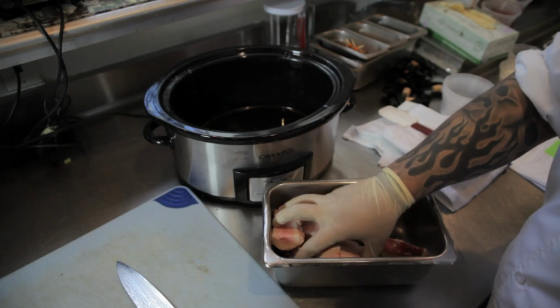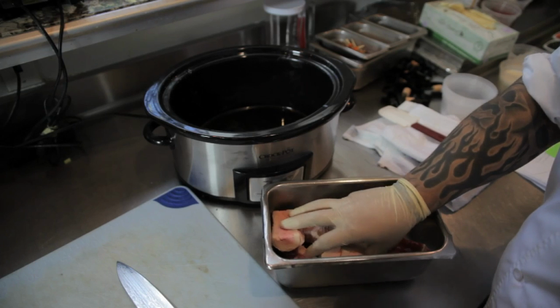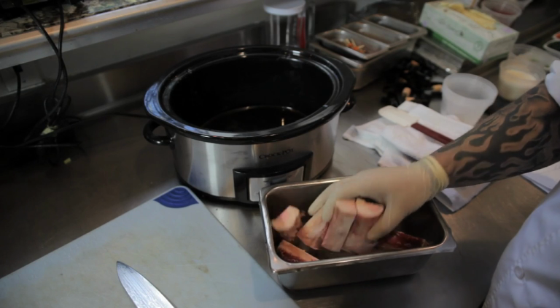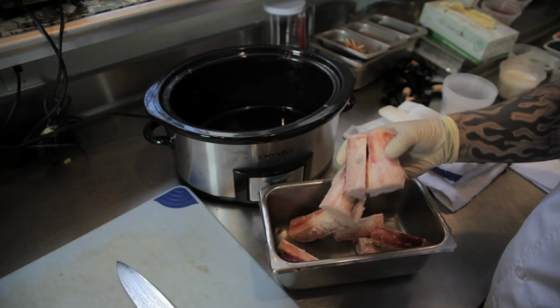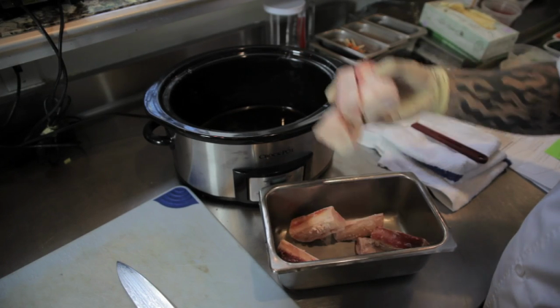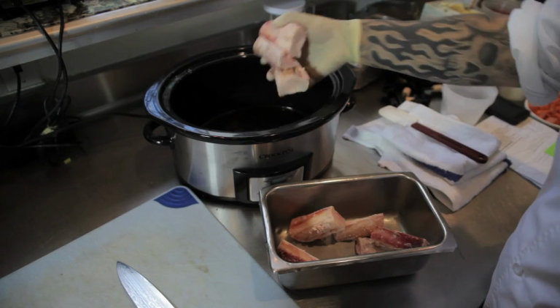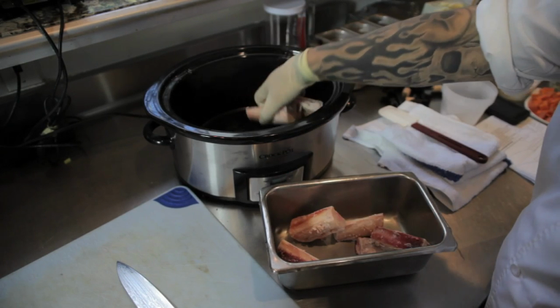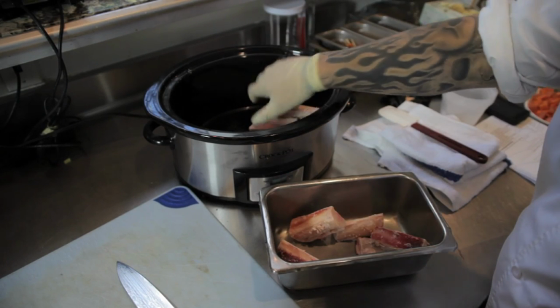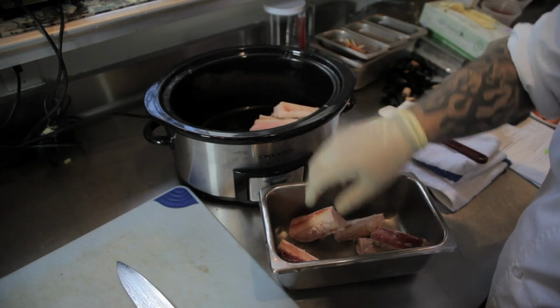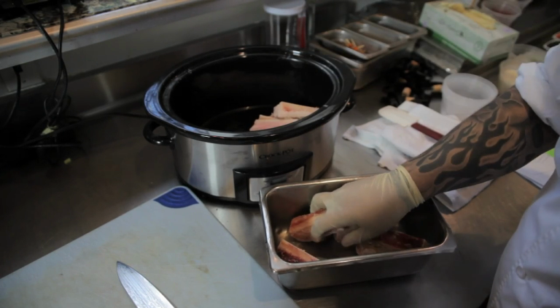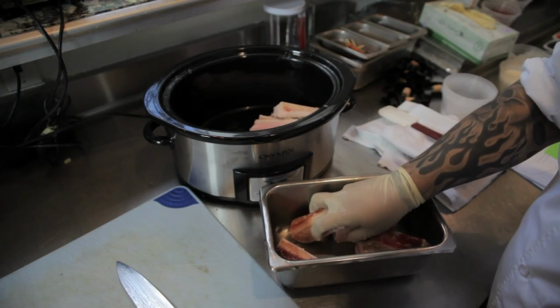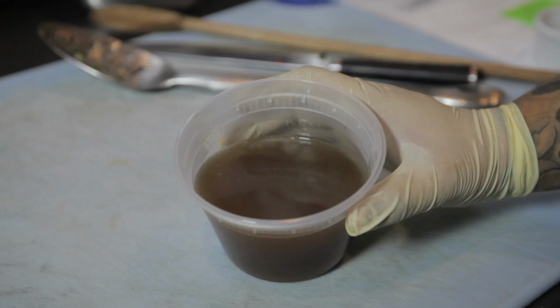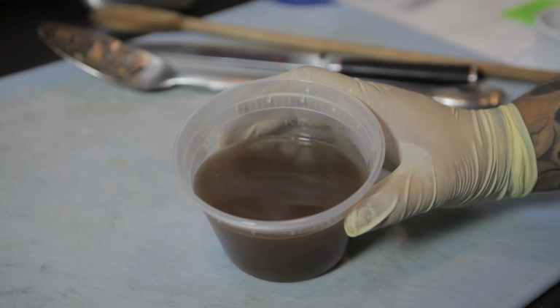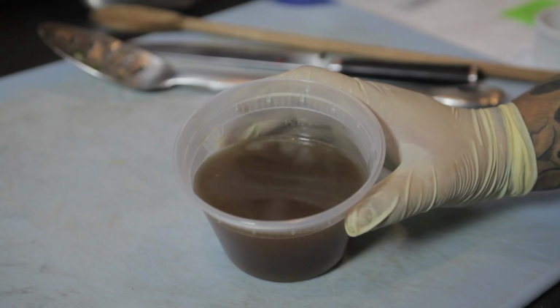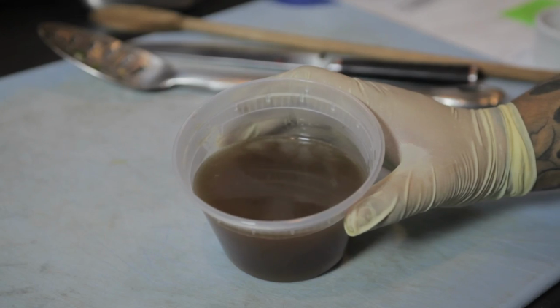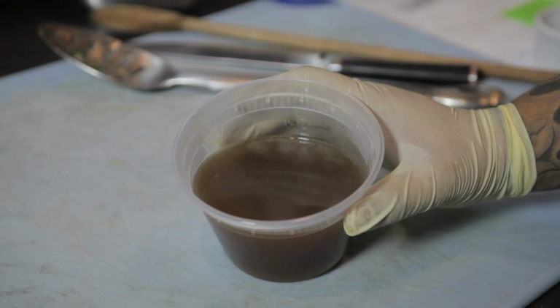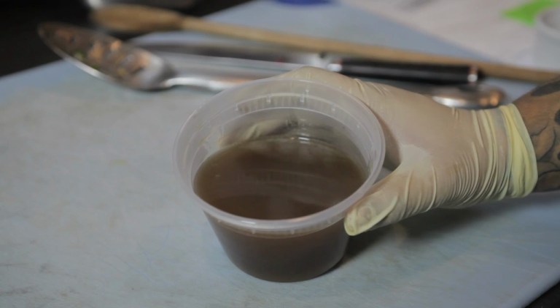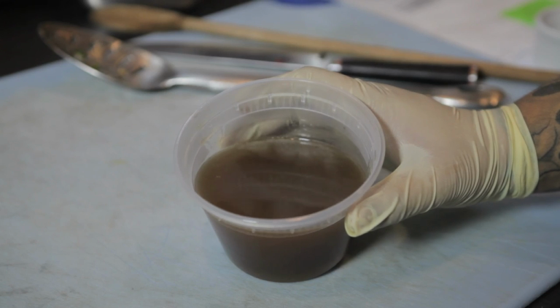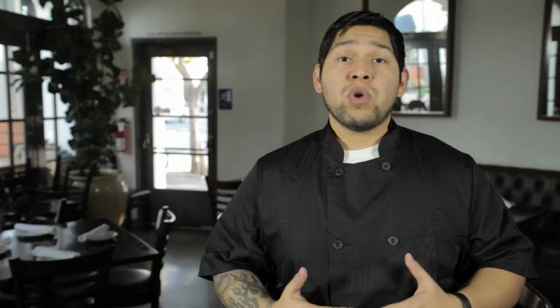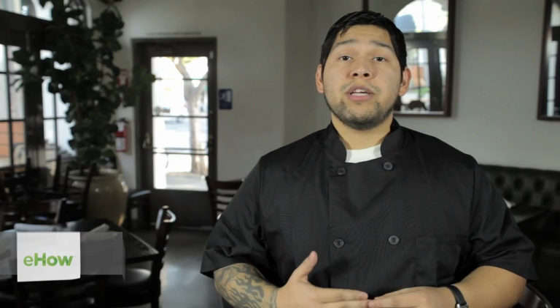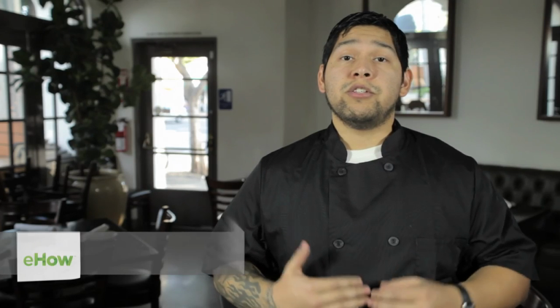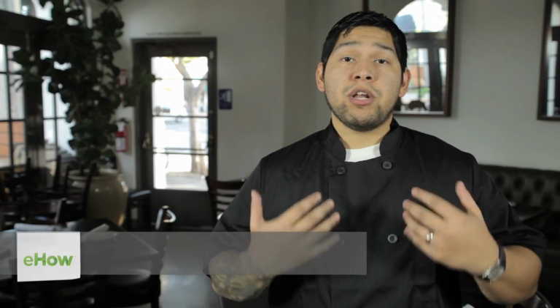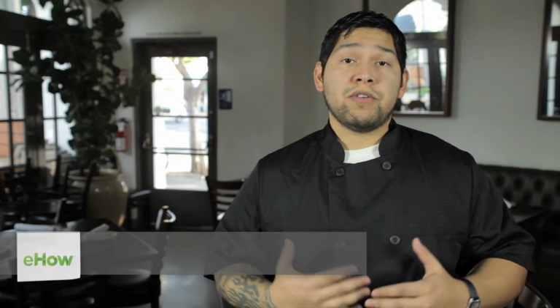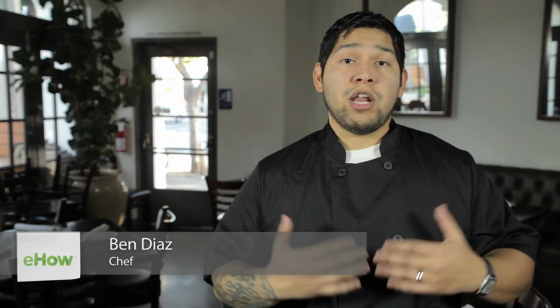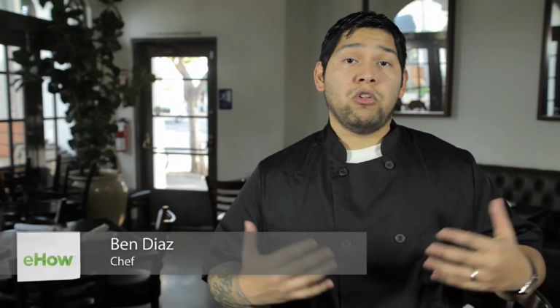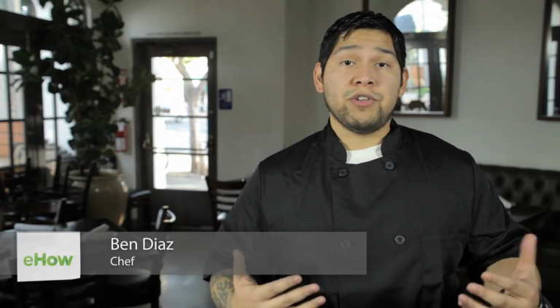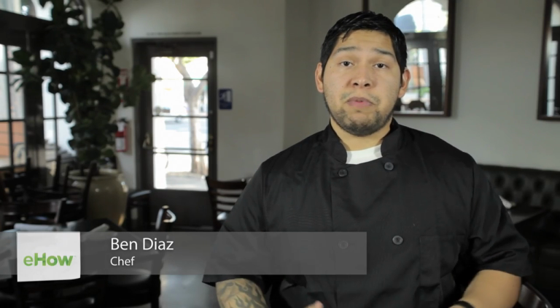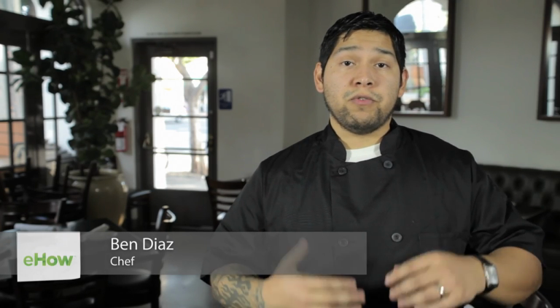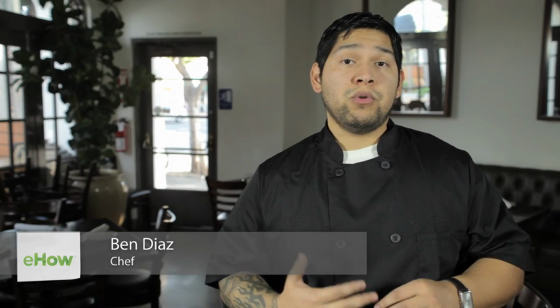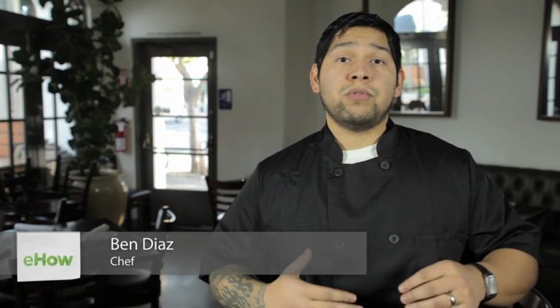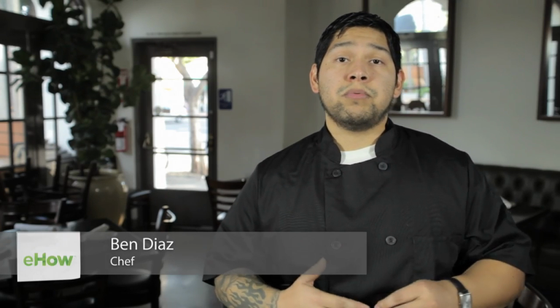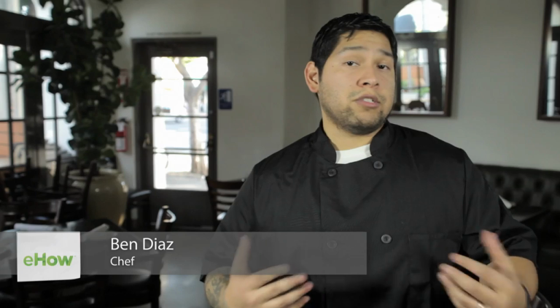Hi, my name is Chef Ben Diaz and today I'm going to show you how to make a beef stock in a crock pot. This is a great dish for any and all occasions, especially for stews, soups, and stocks.